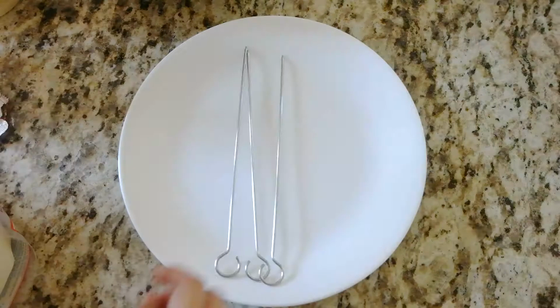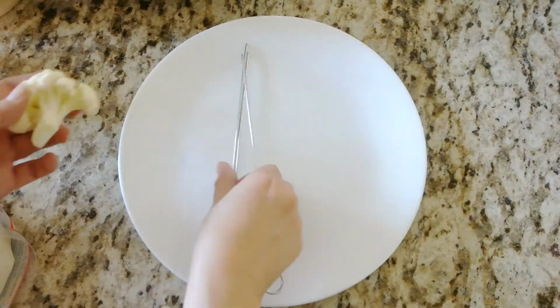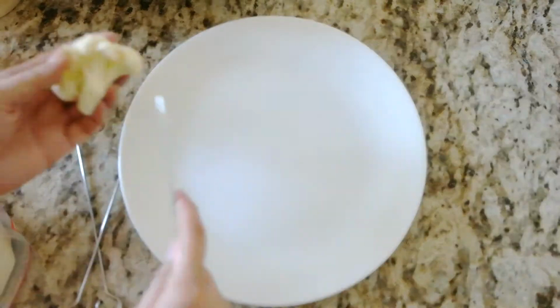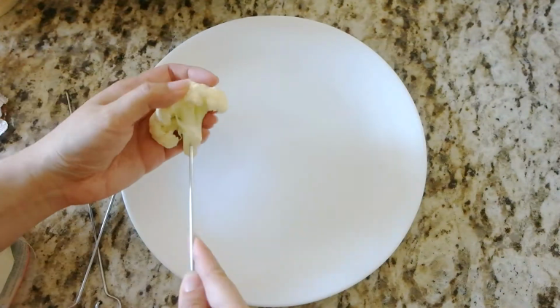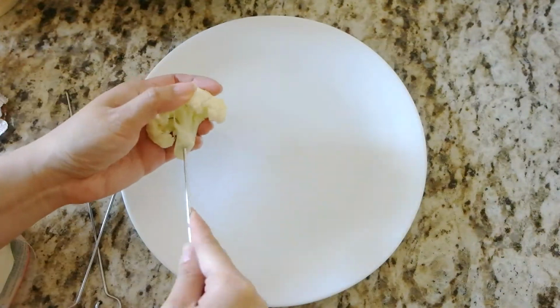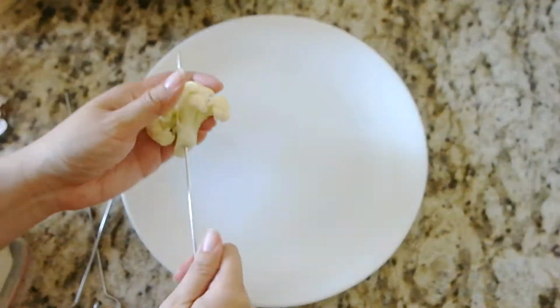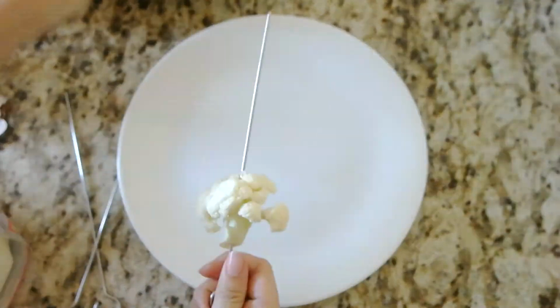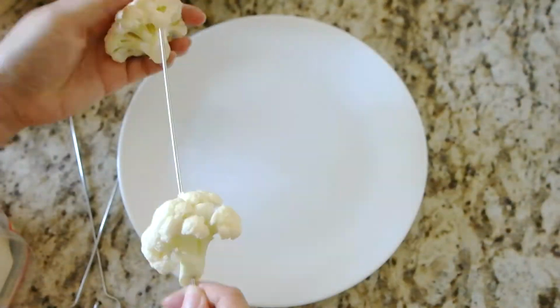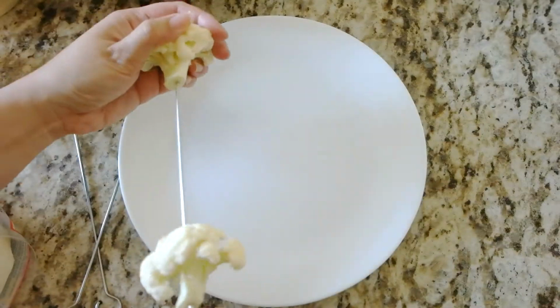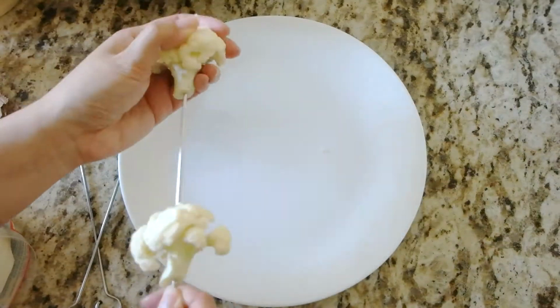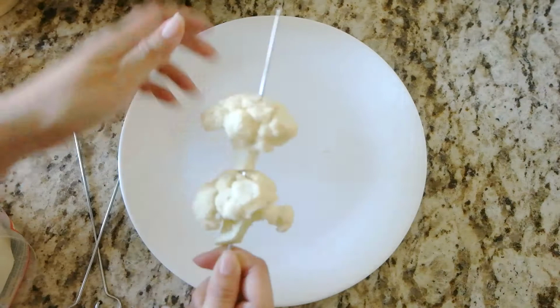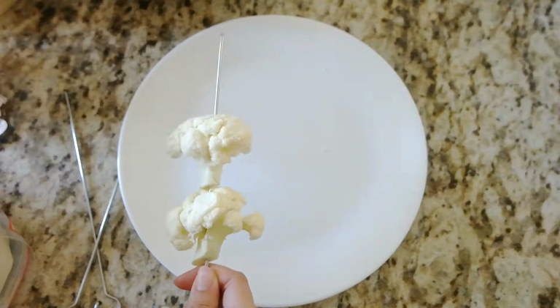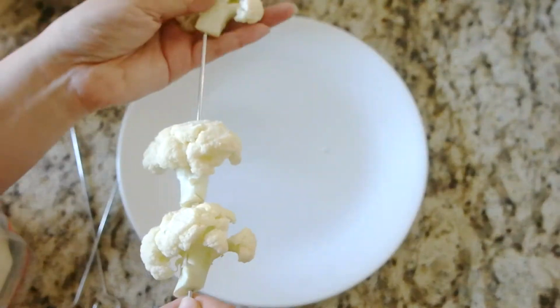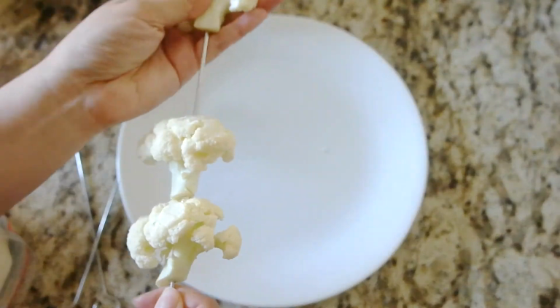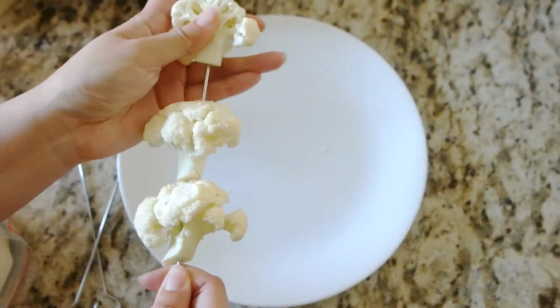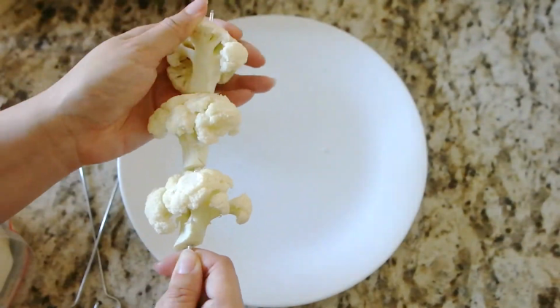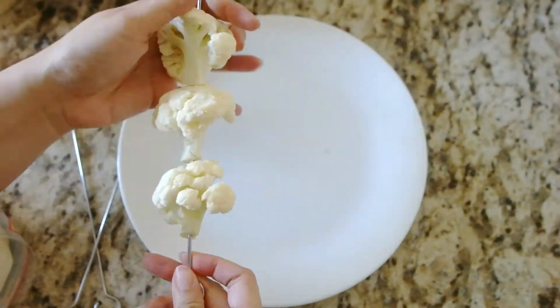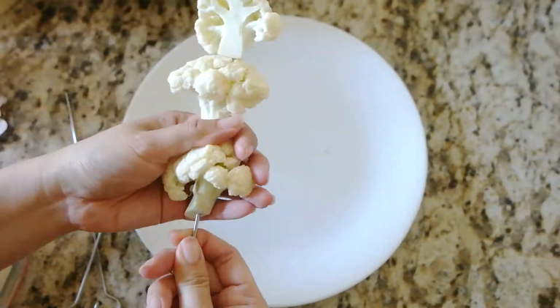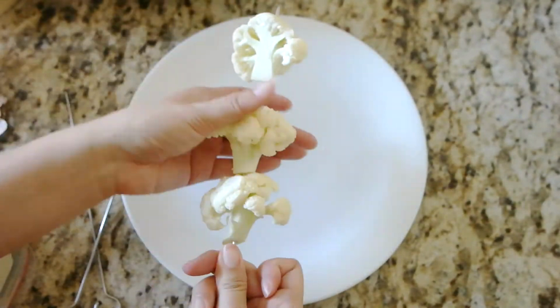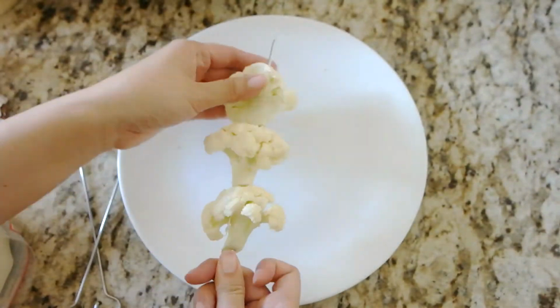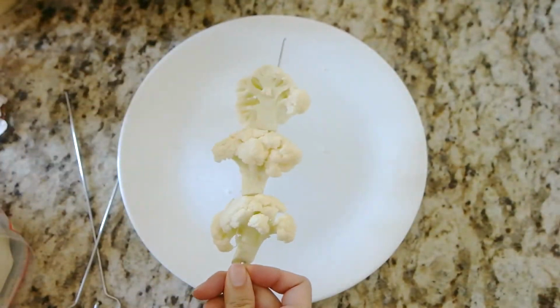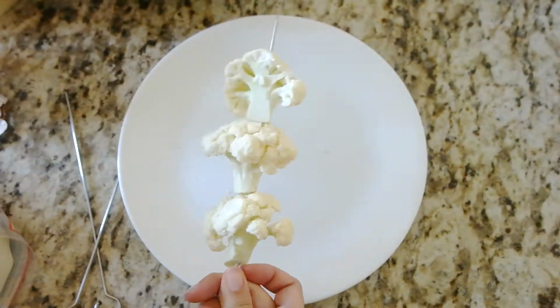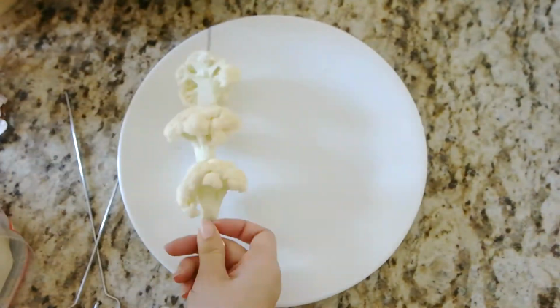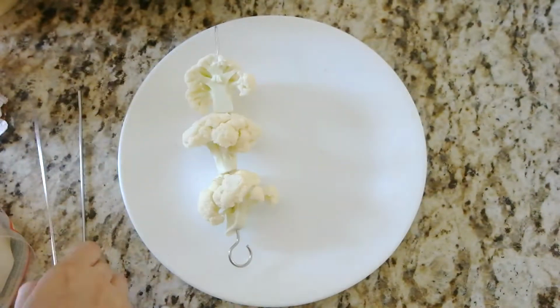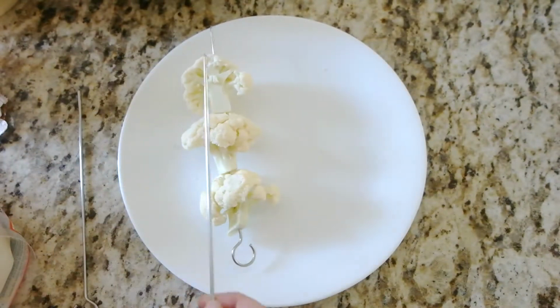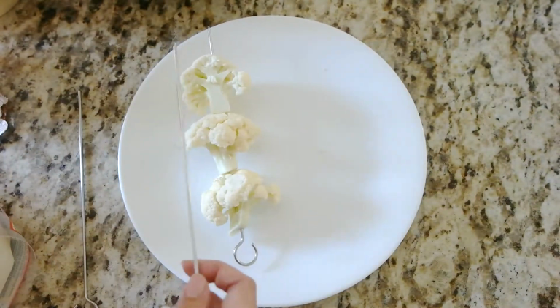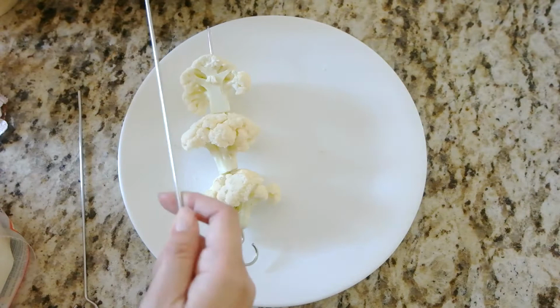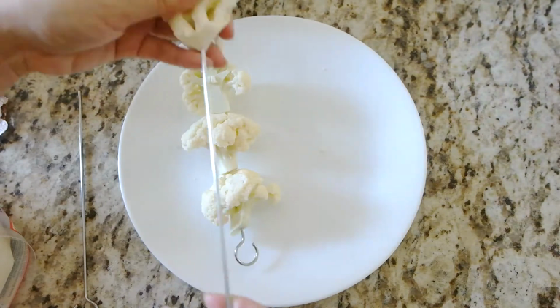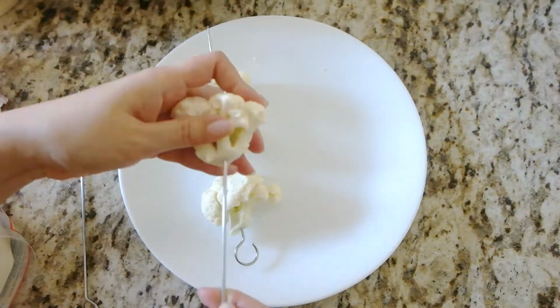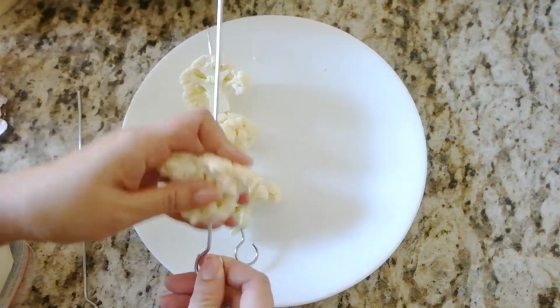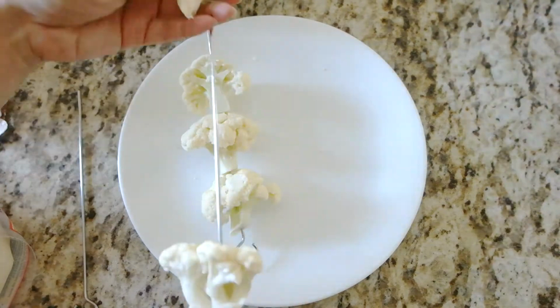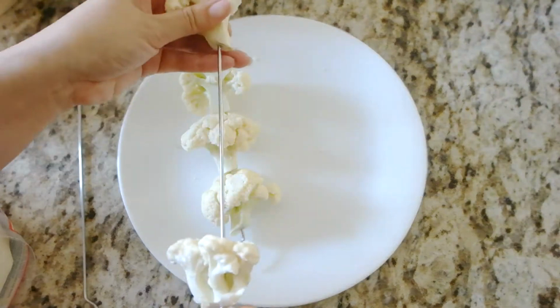First, we will skewer the cauliflower florets. Since we will be cooking them in the air fryer, I'm only putting about three to four to one skewer so it will fit.